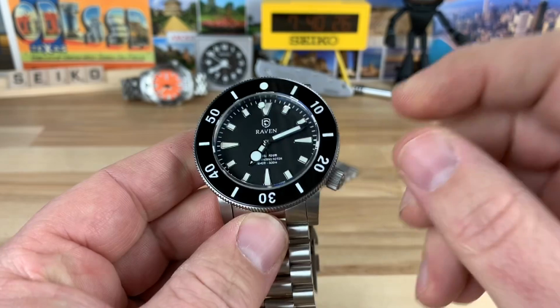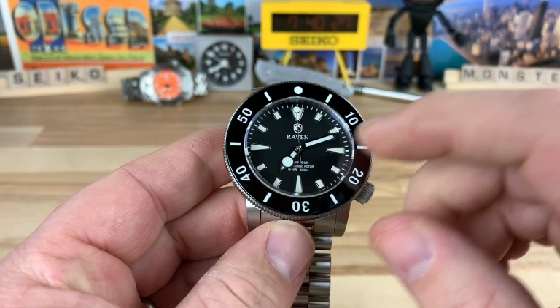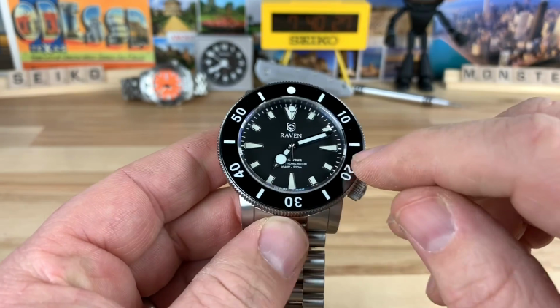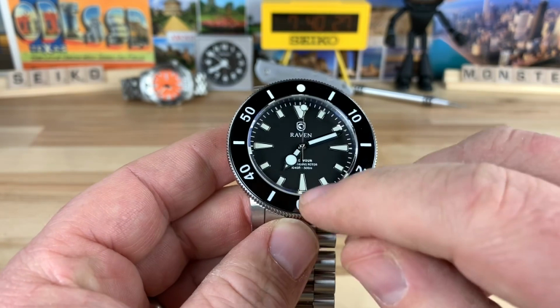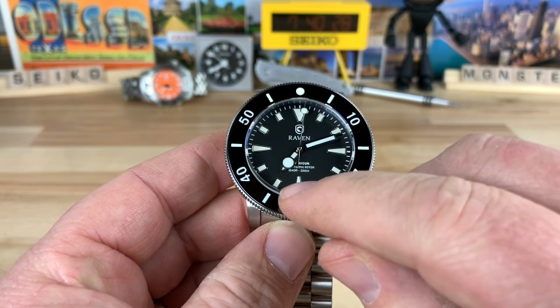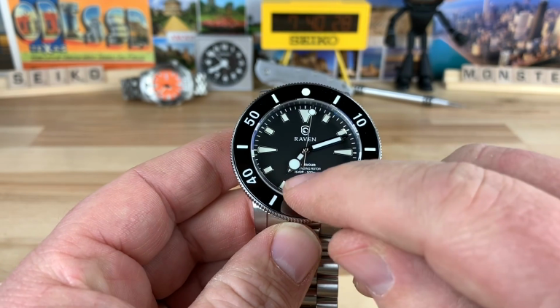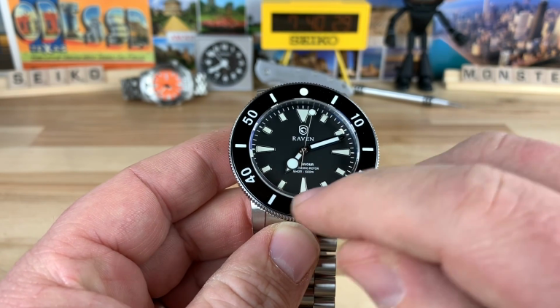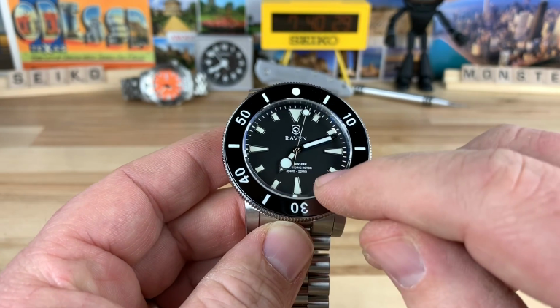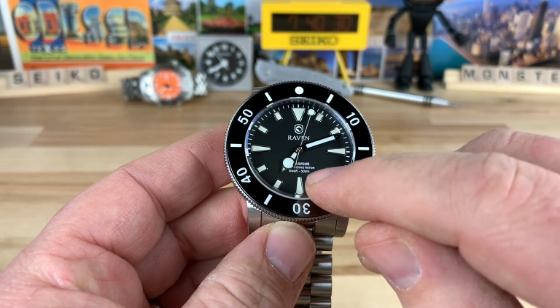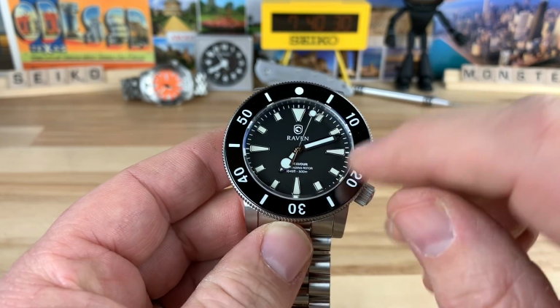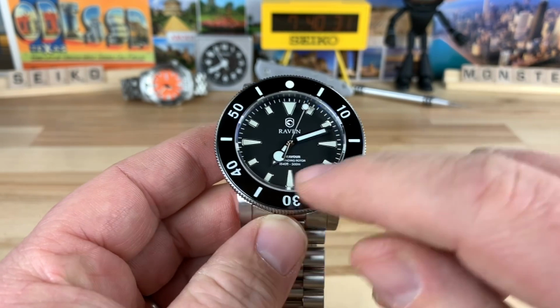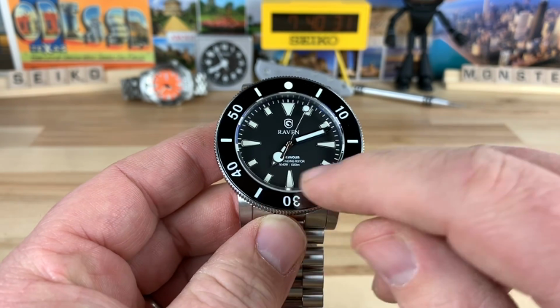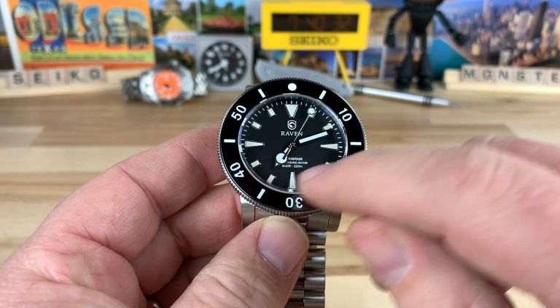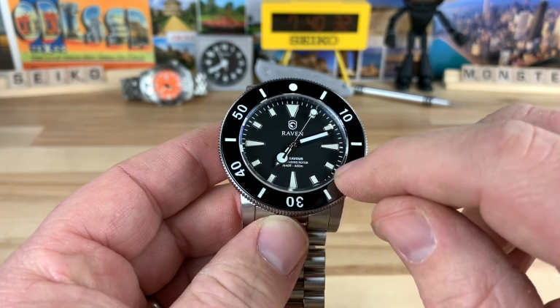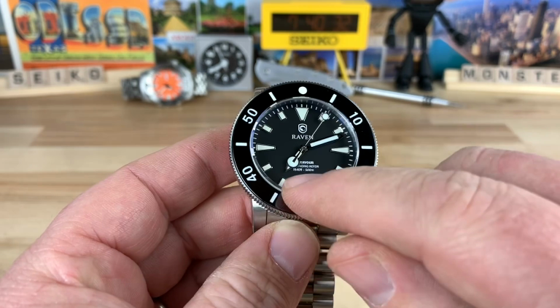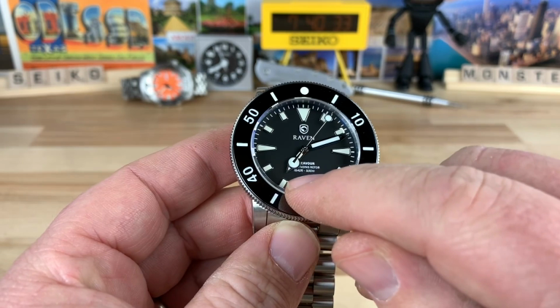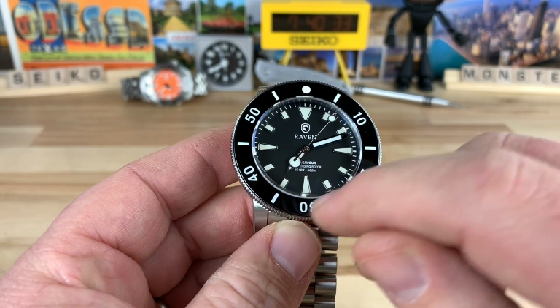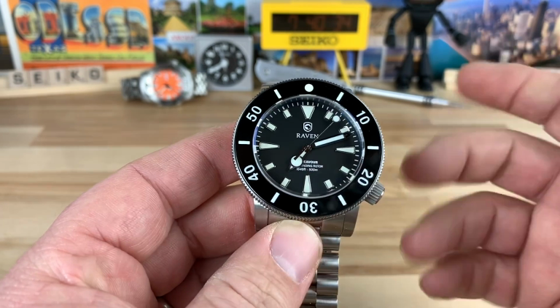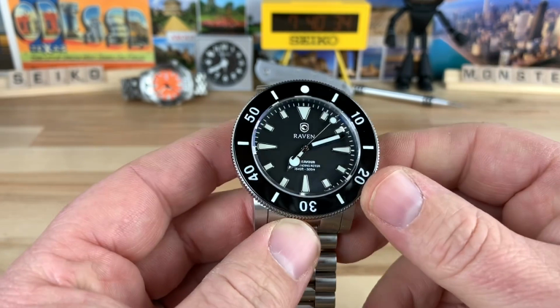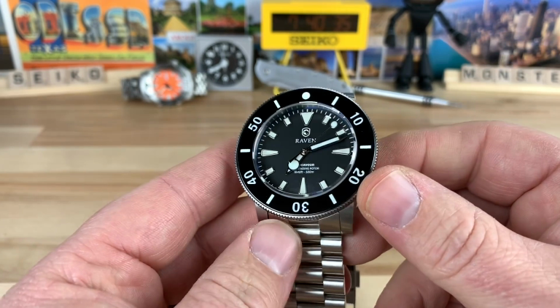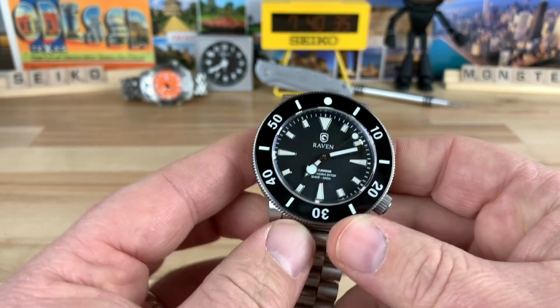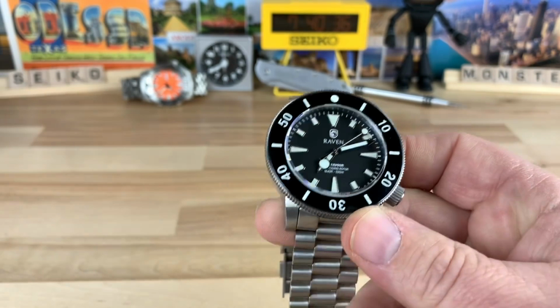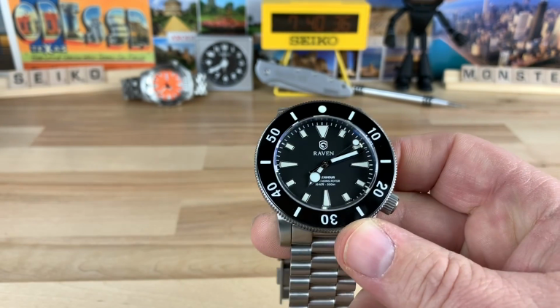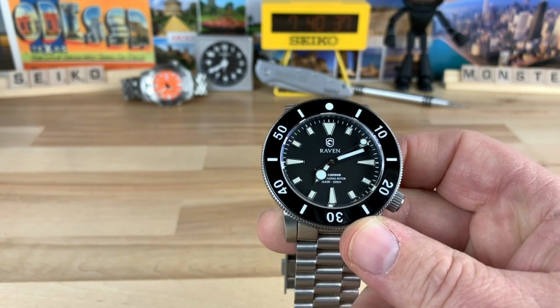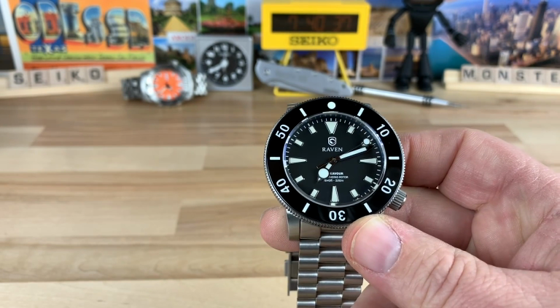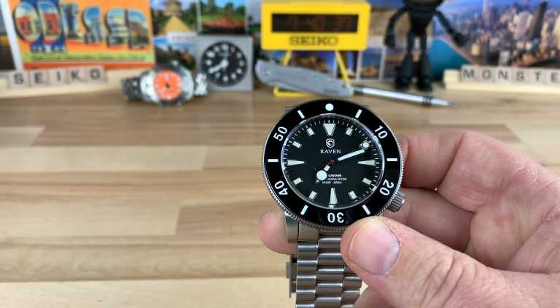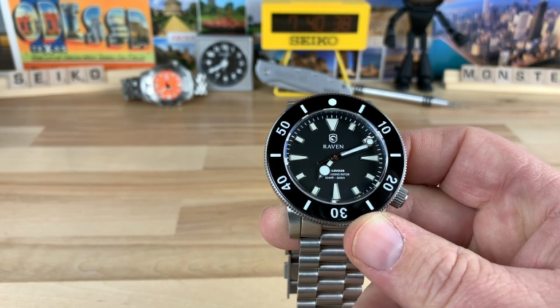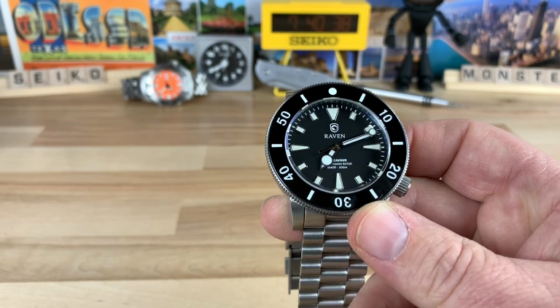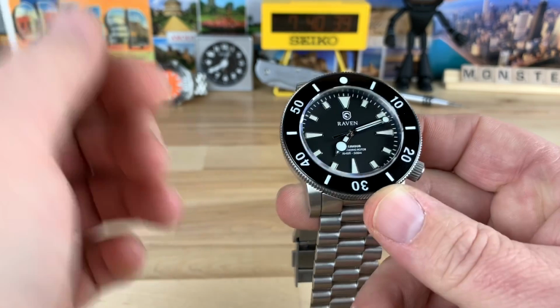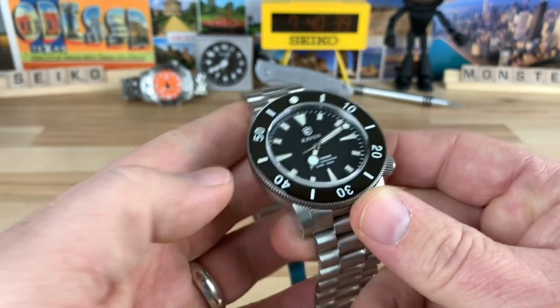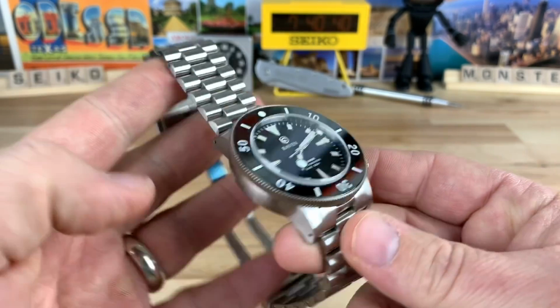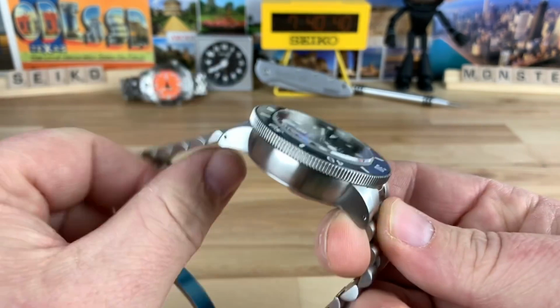He does have a date model too. I'll have to double check — I forget where he puts the date, it might be at the six o'clock. But it doesn't upset the balance of the dial whatever it is. So very cool watch.